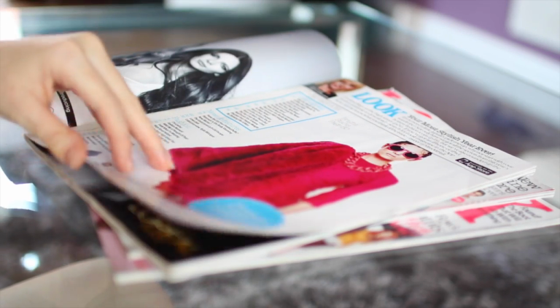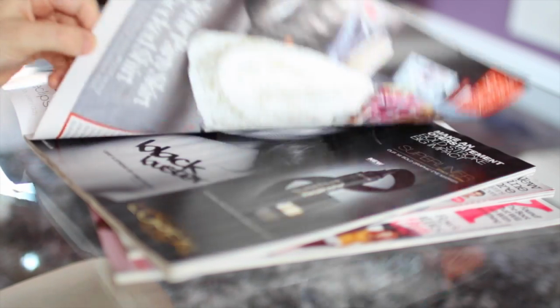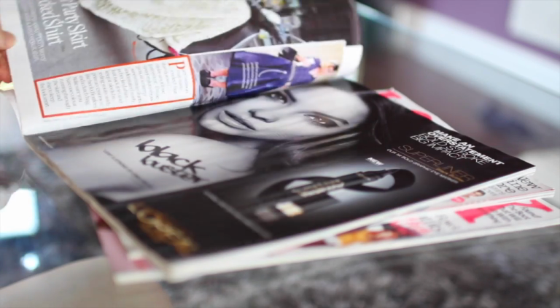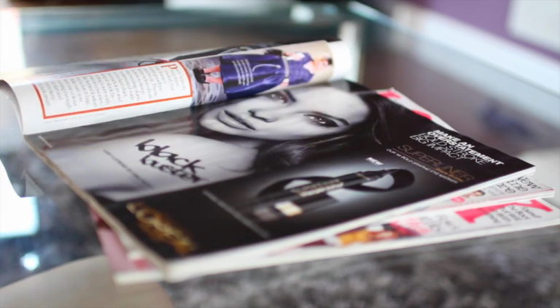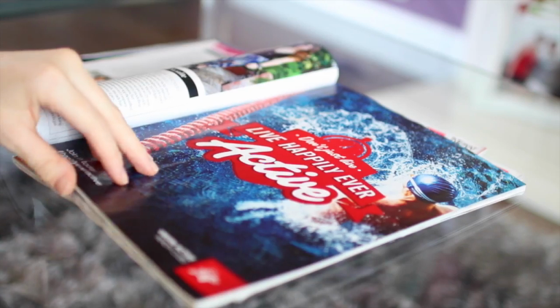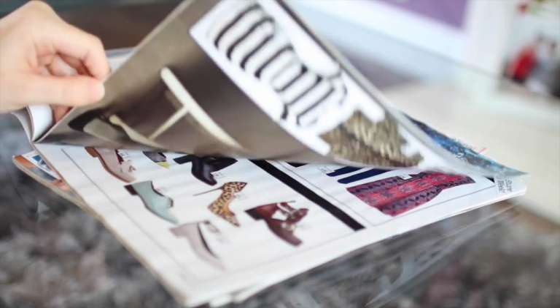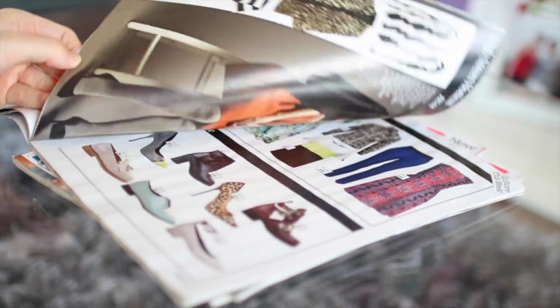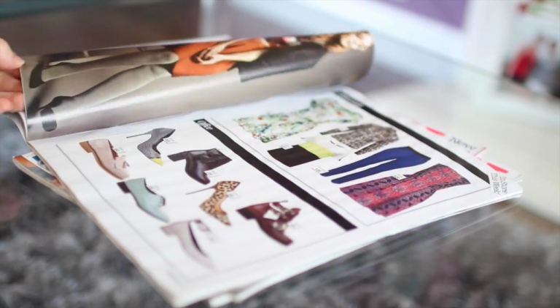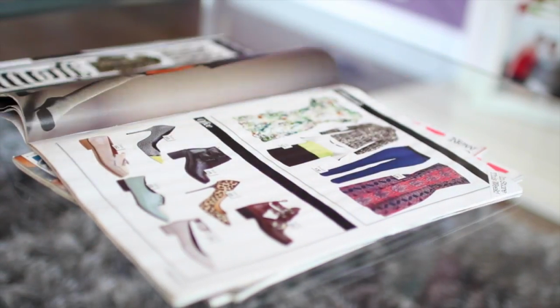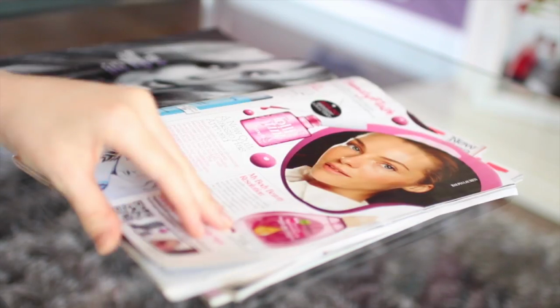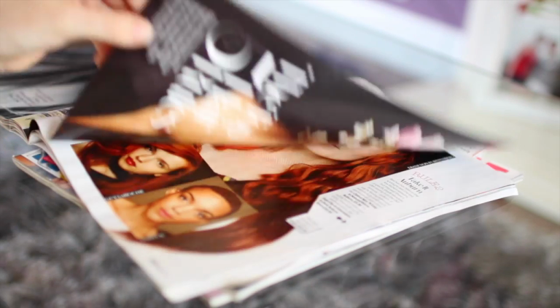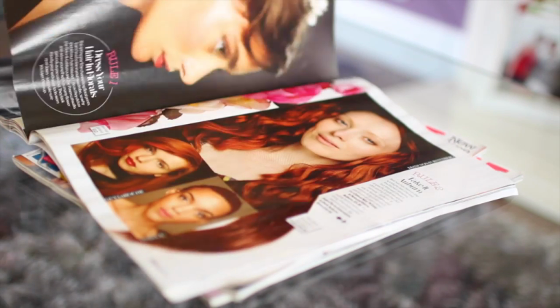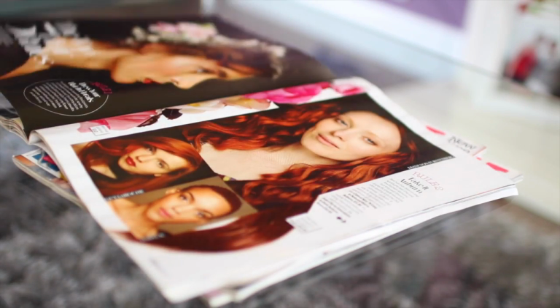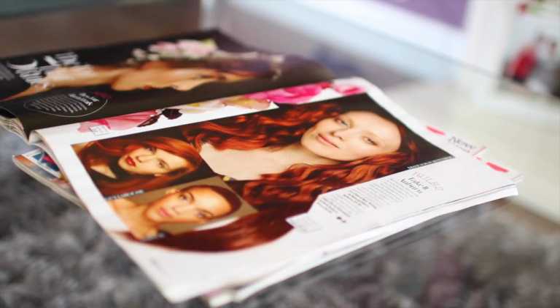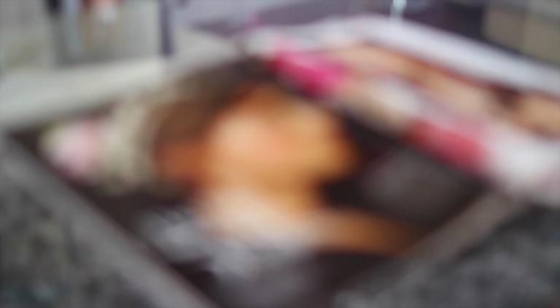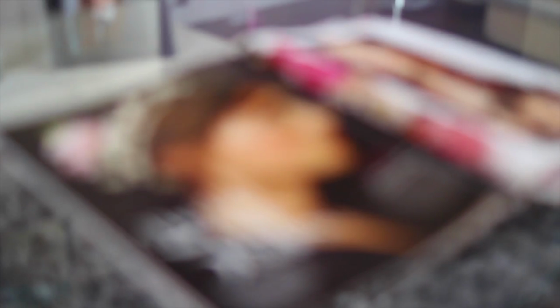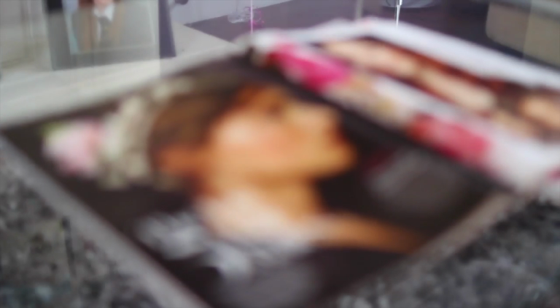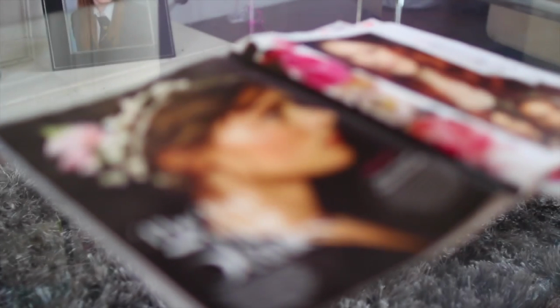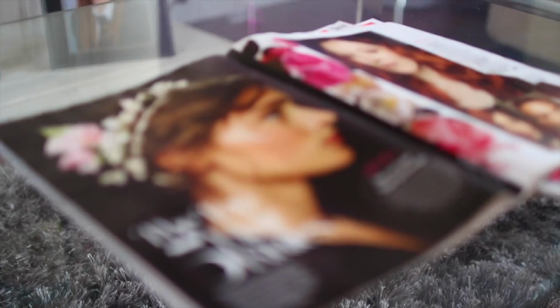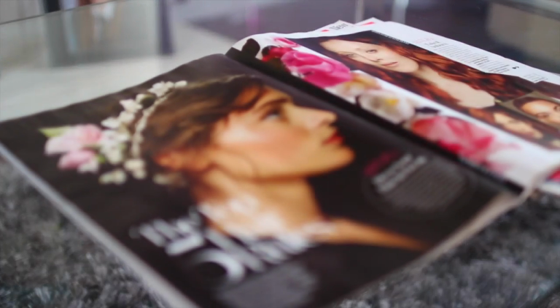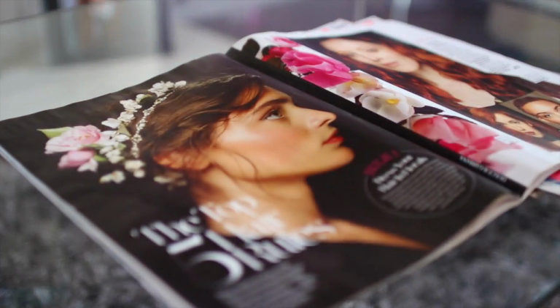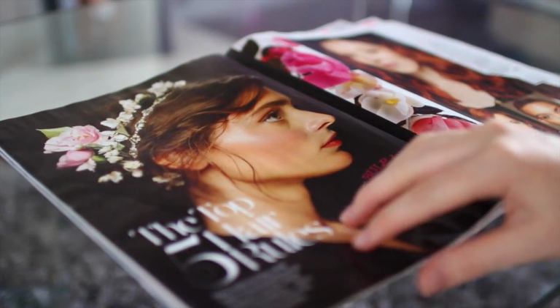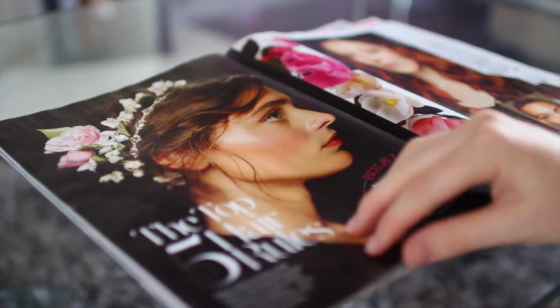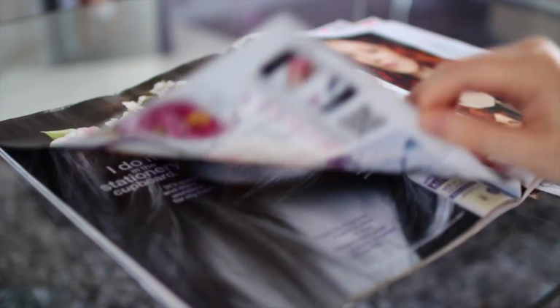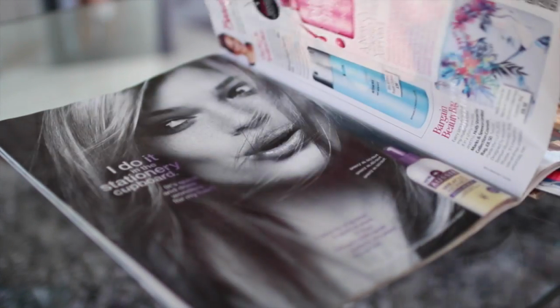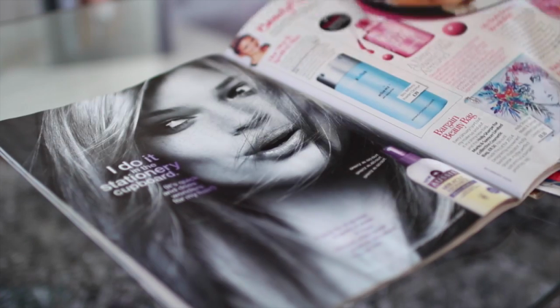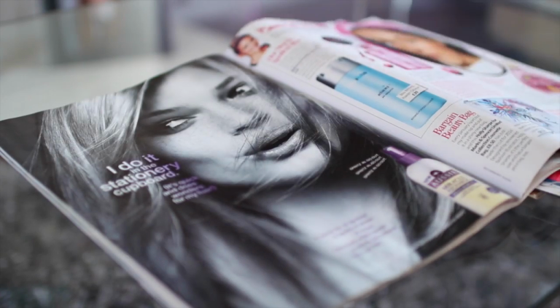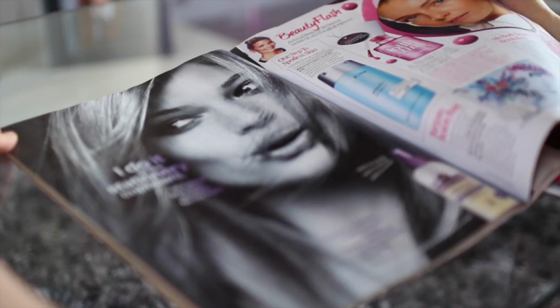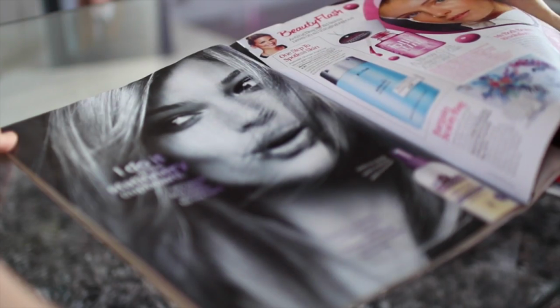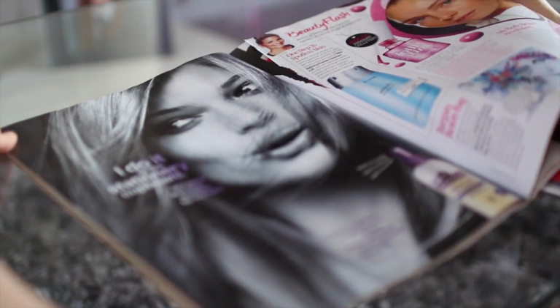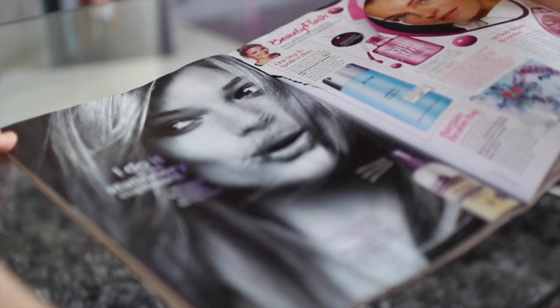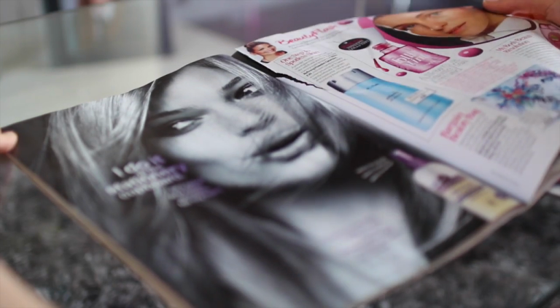To start off, just look through the magazines to find pages with prints and patterns that you like, and then rip those pages out.